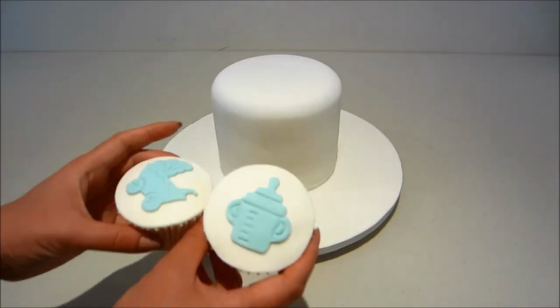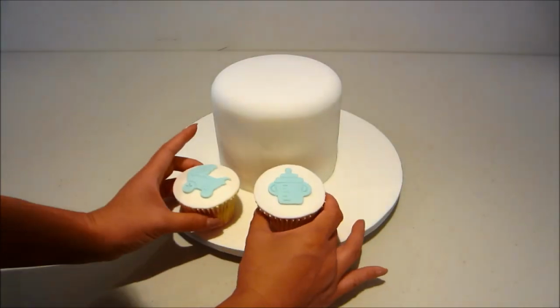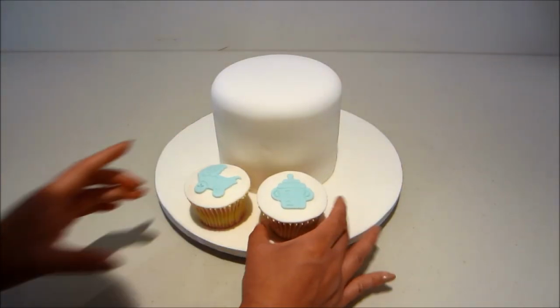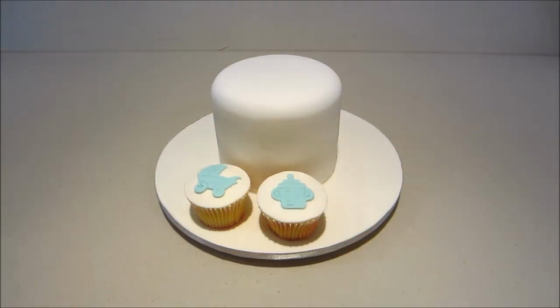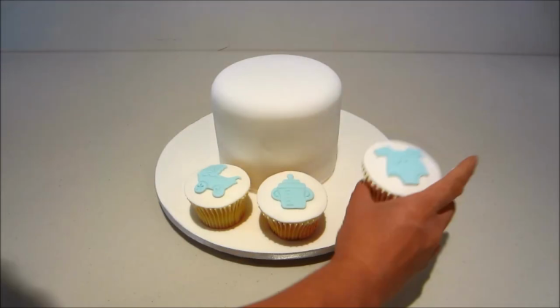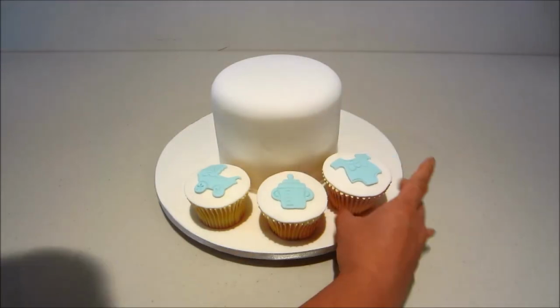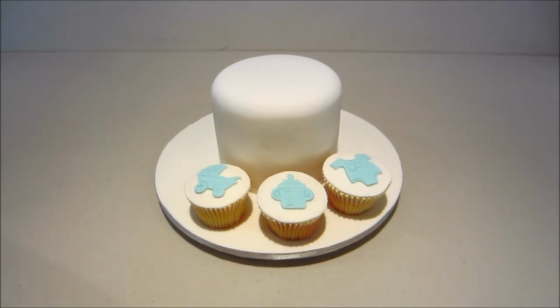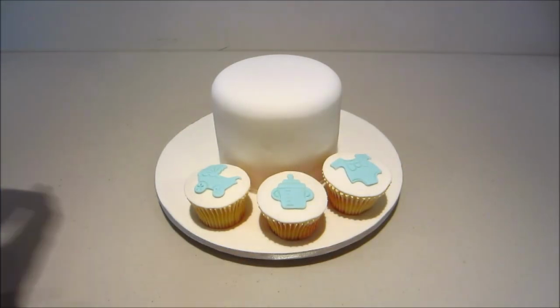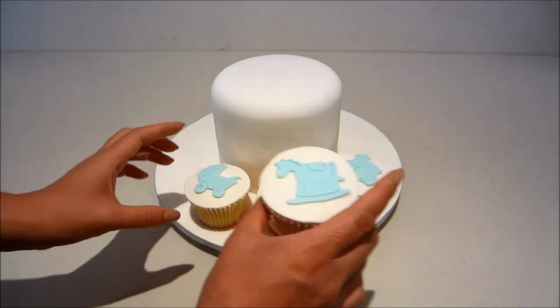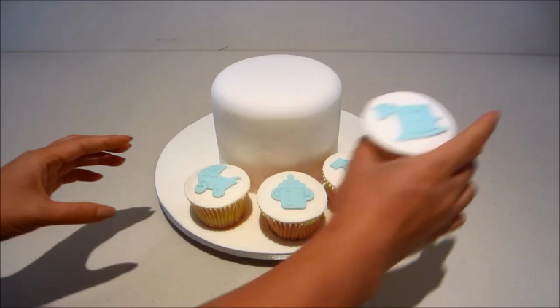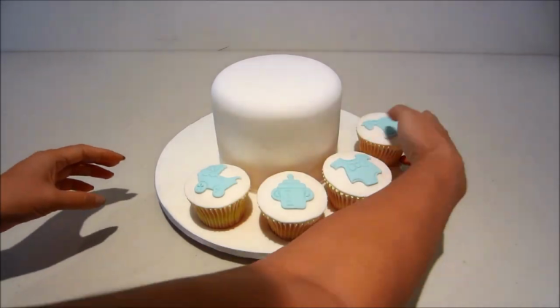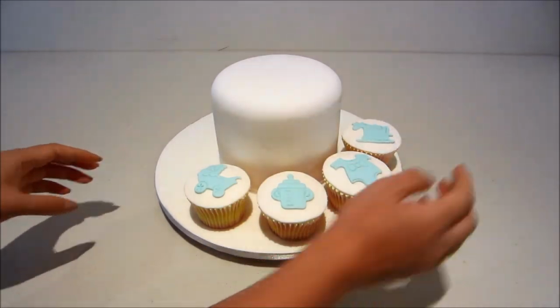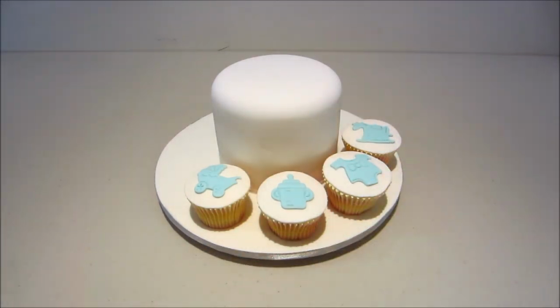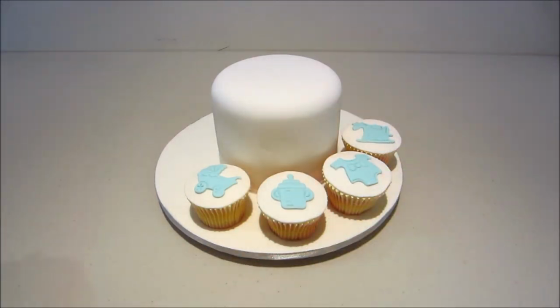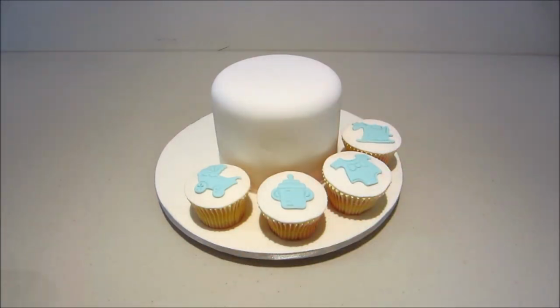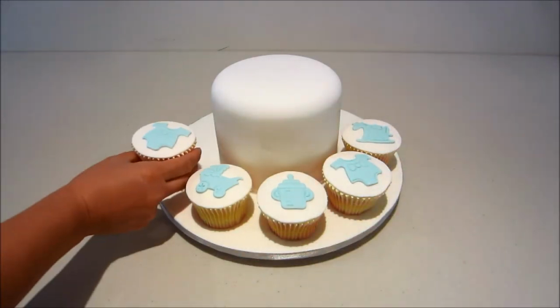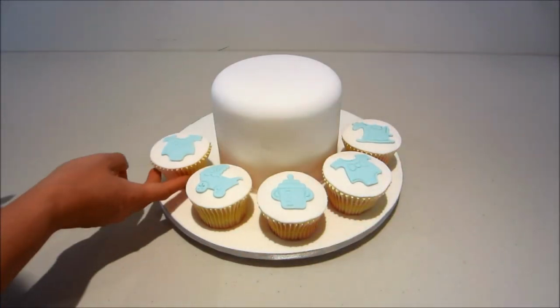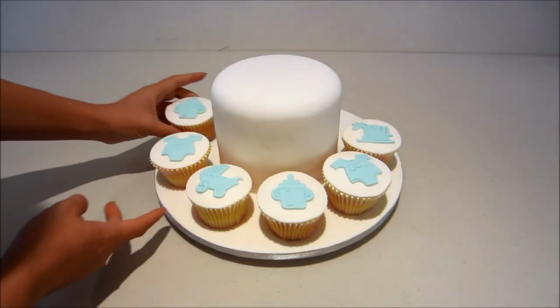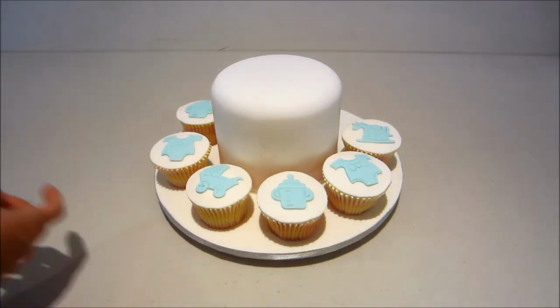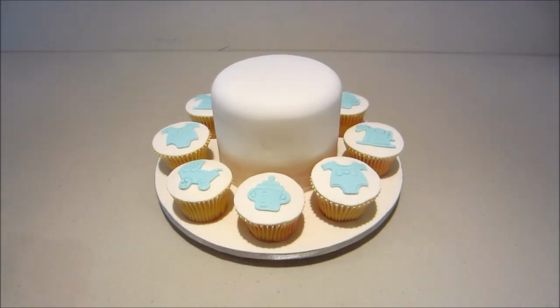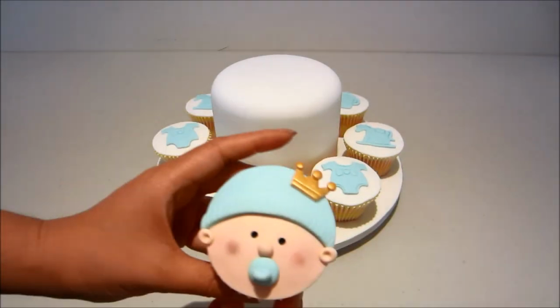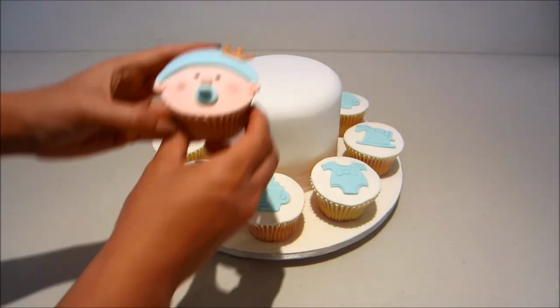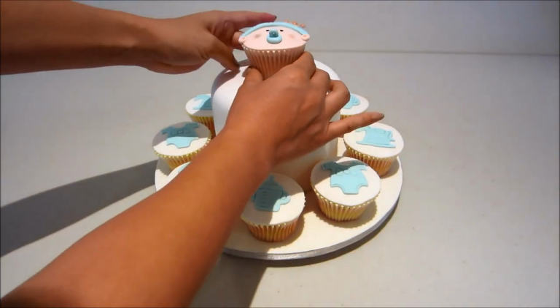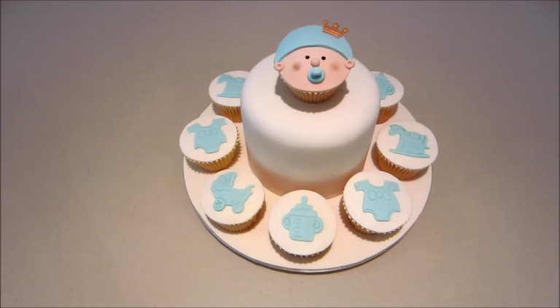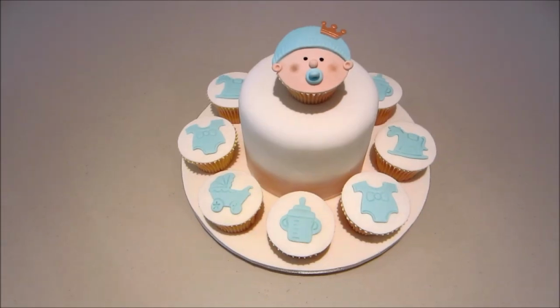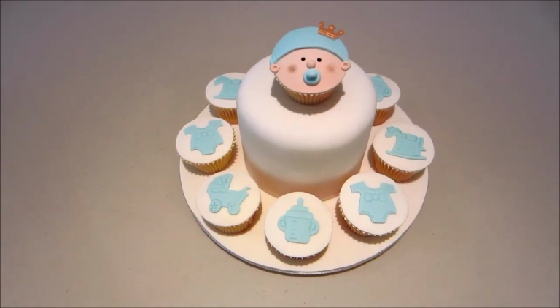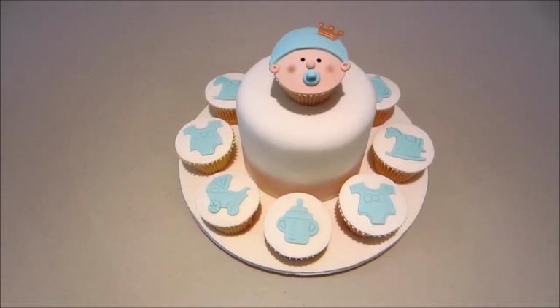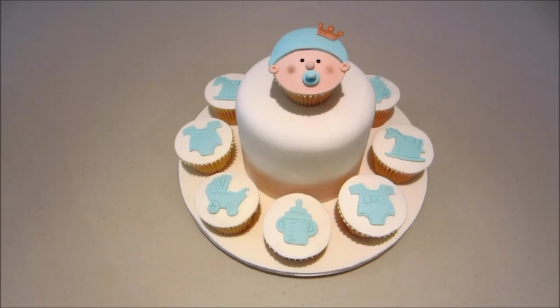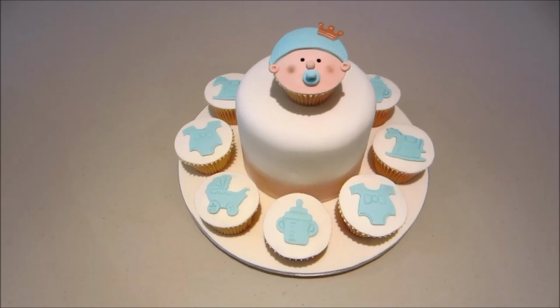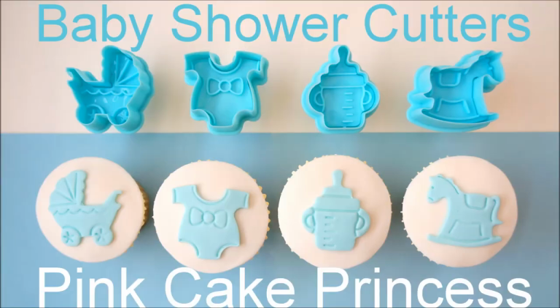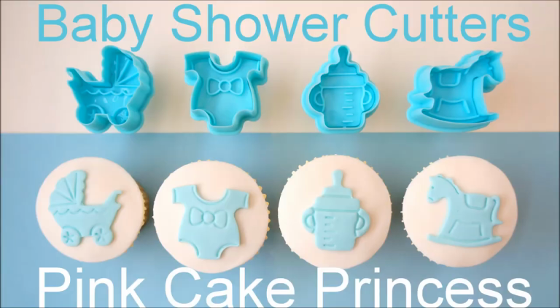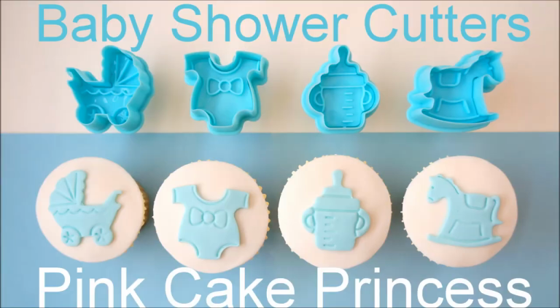If you want to add them around a small ice cake on a cake board, with a little baby face cupcake as well, you'll have a really lovely baby shower cake.